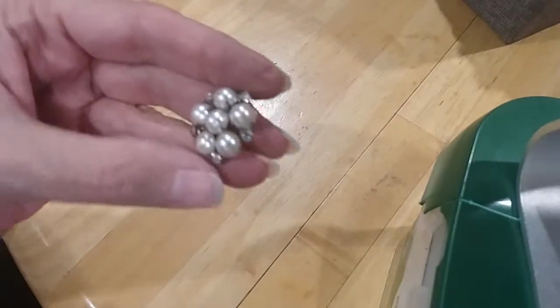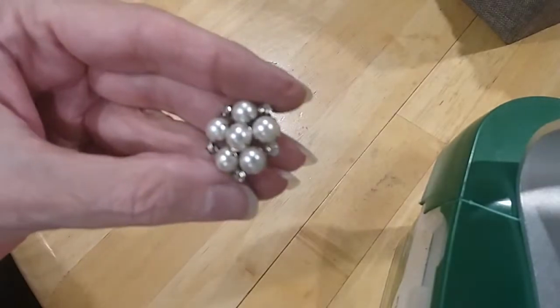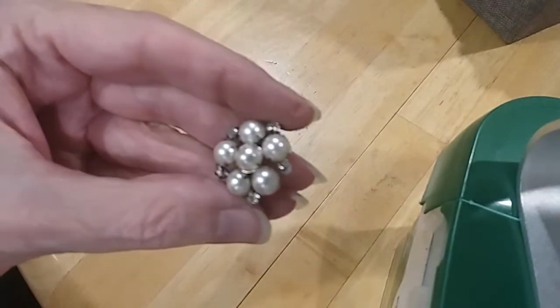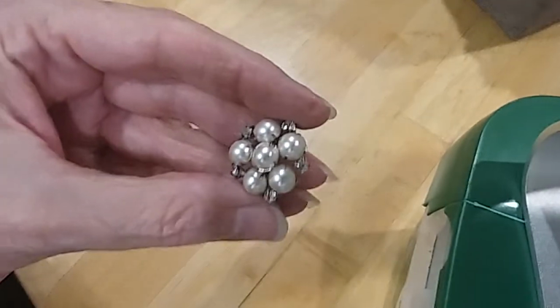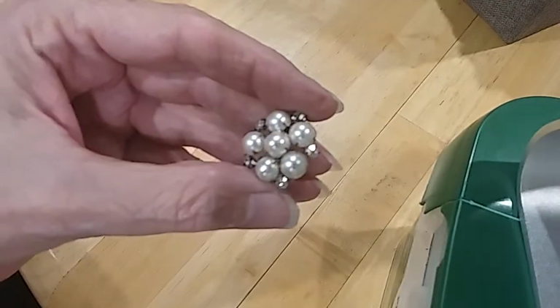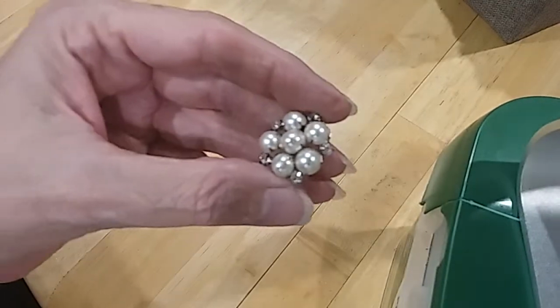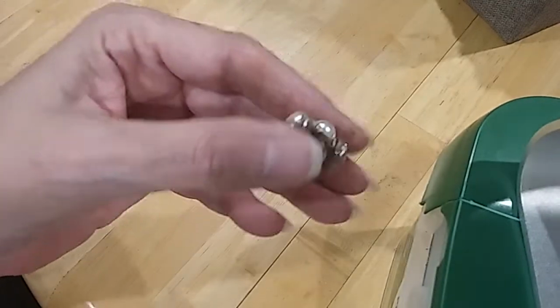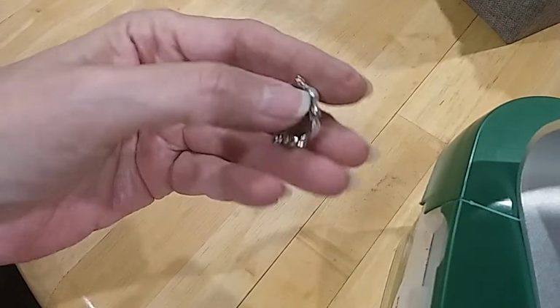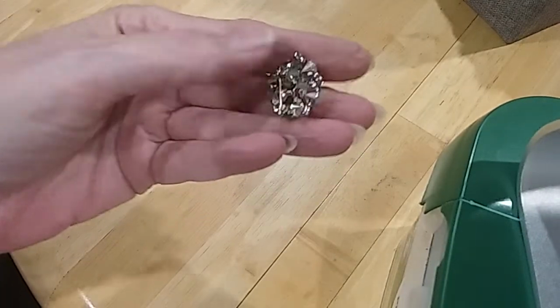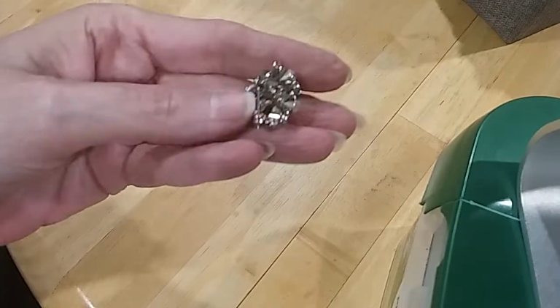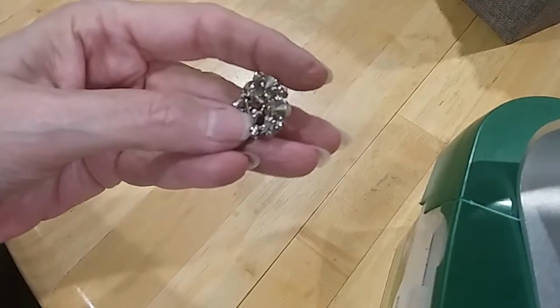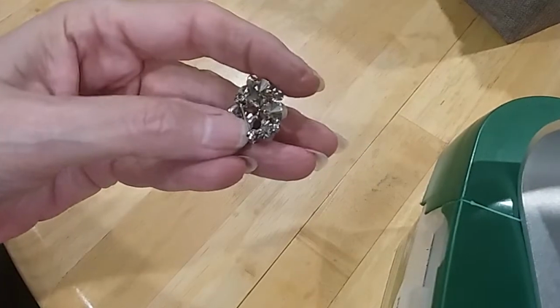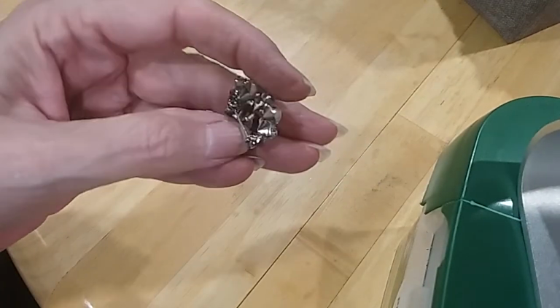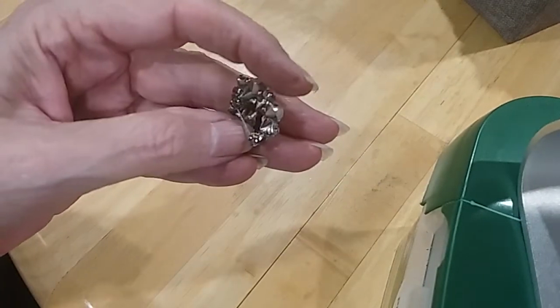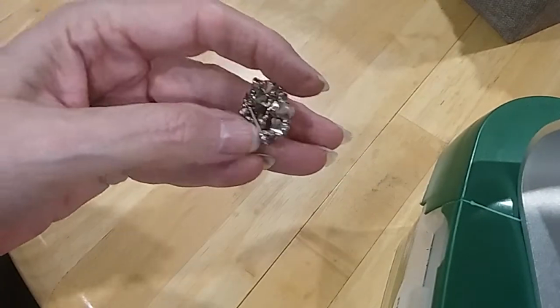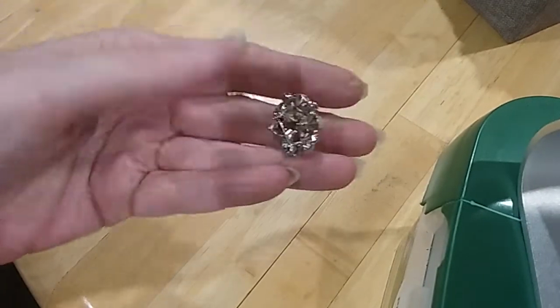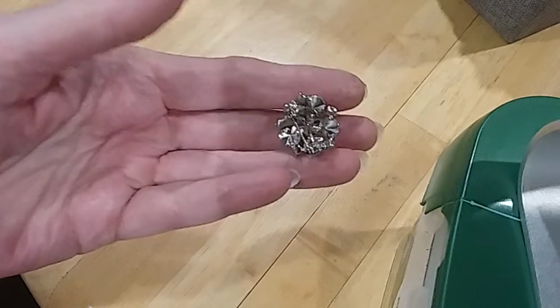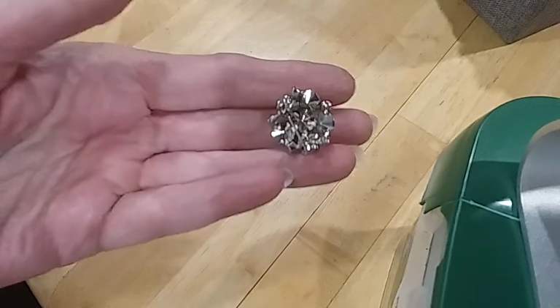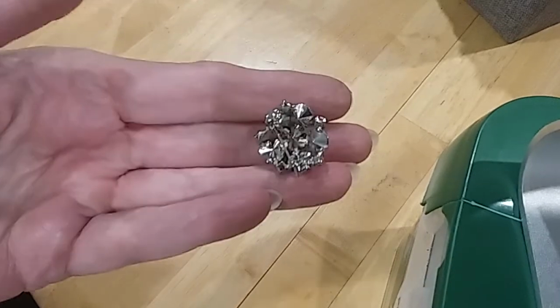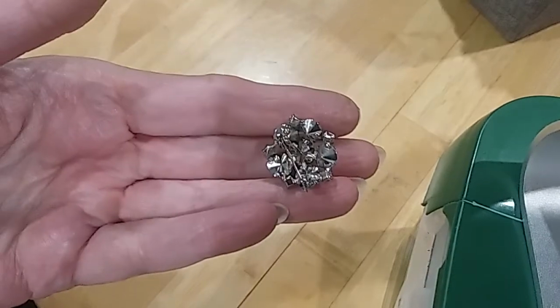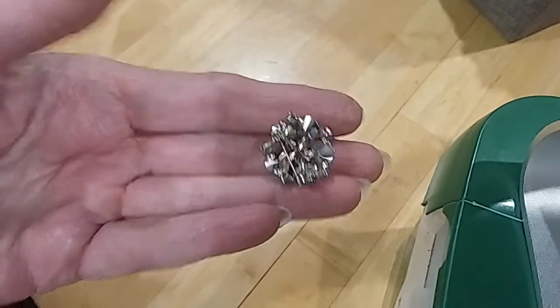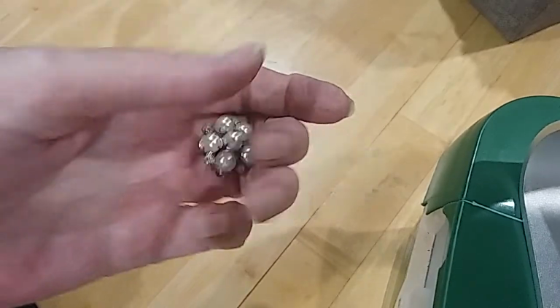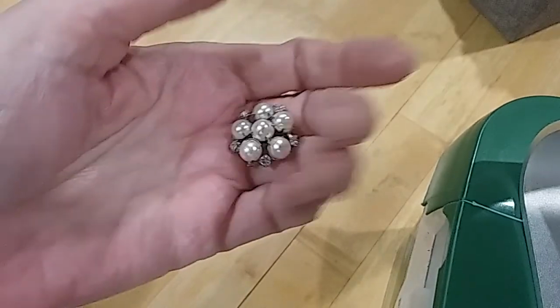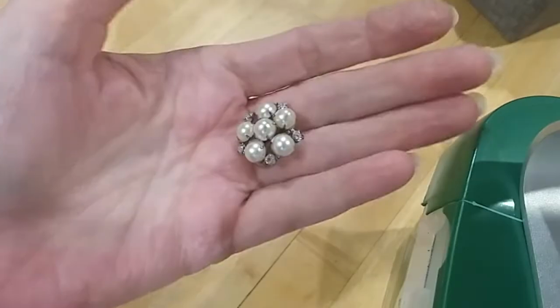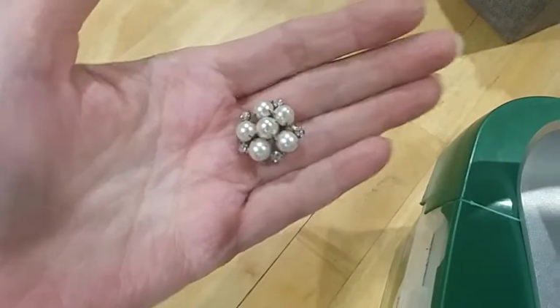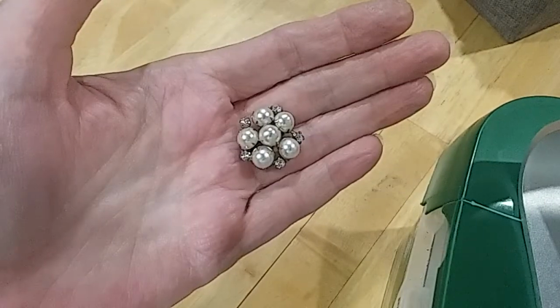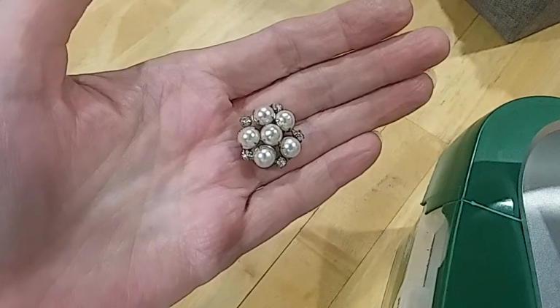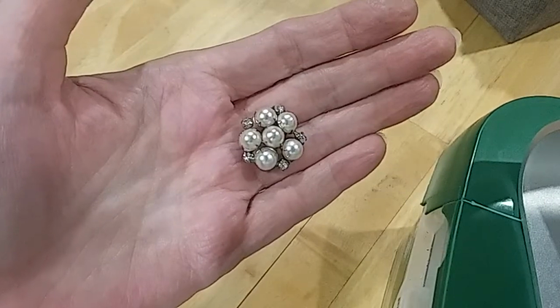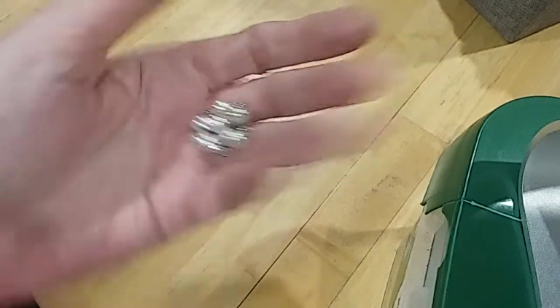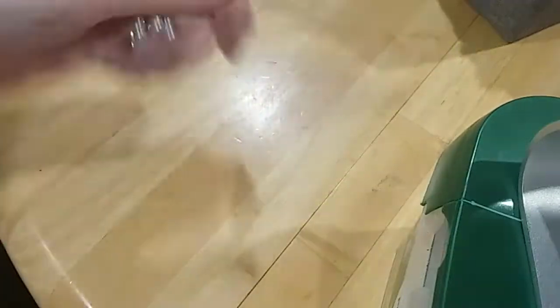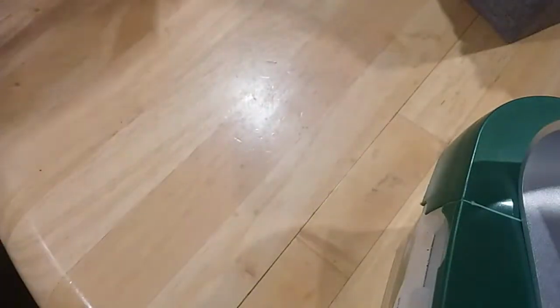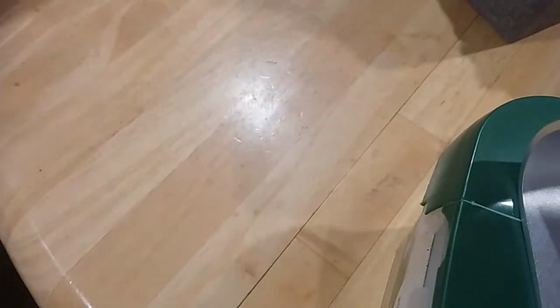Here's a little pearl and rhinestone pin — very pretty.